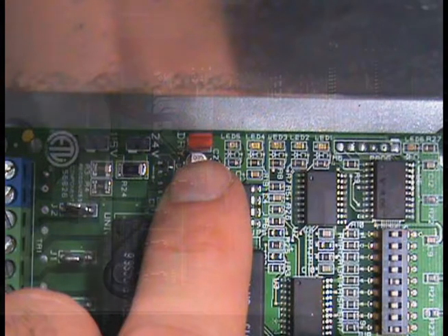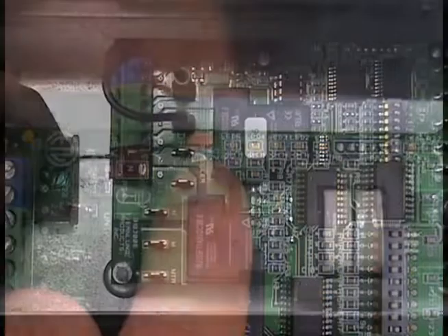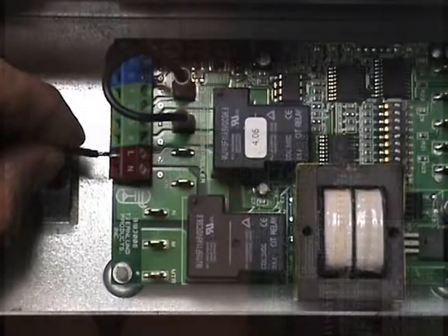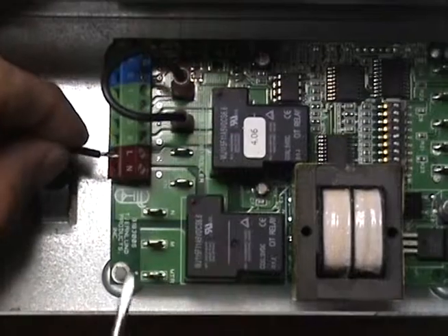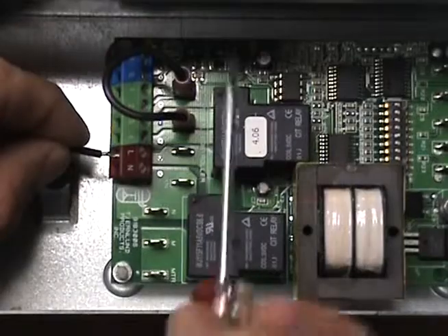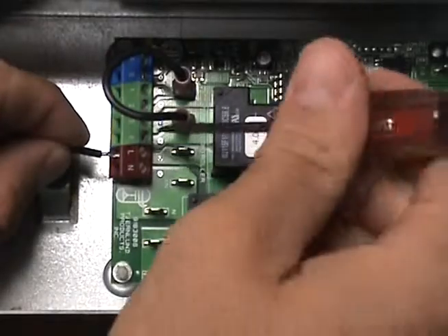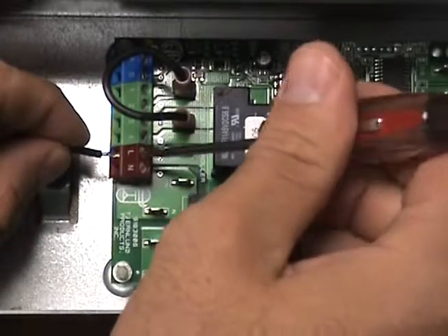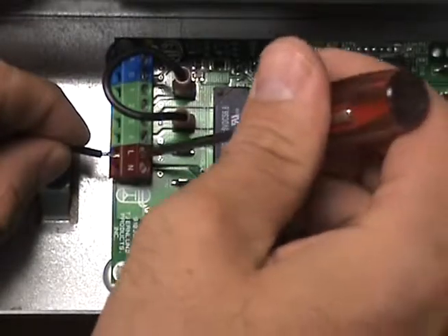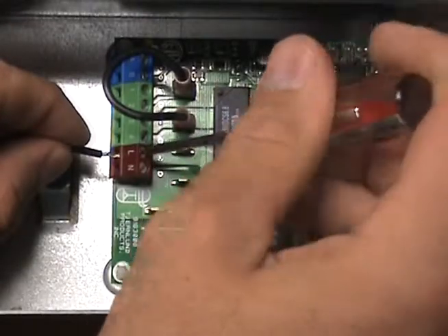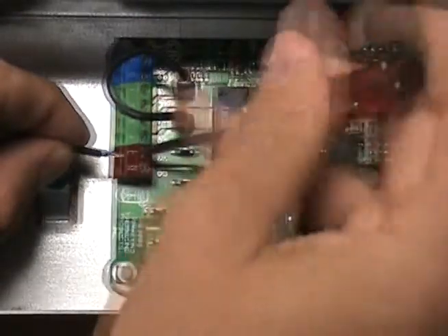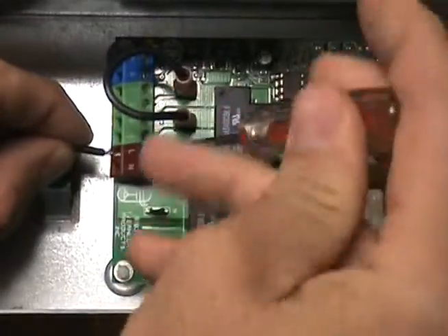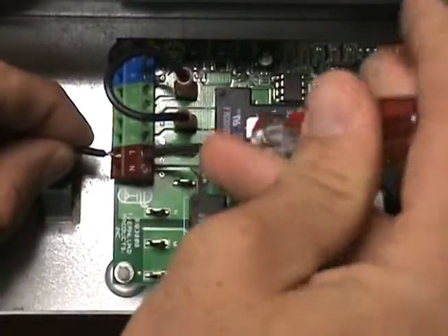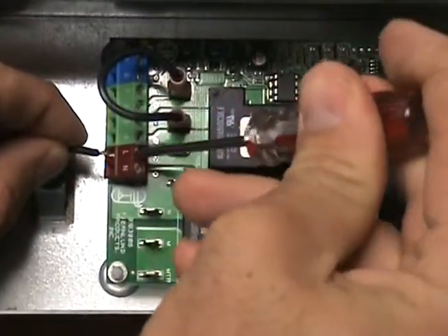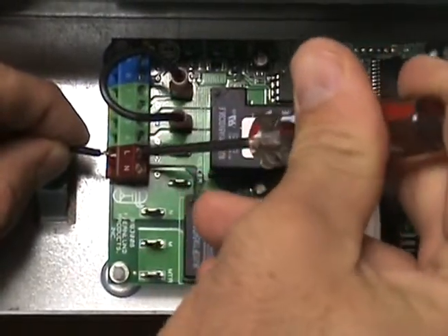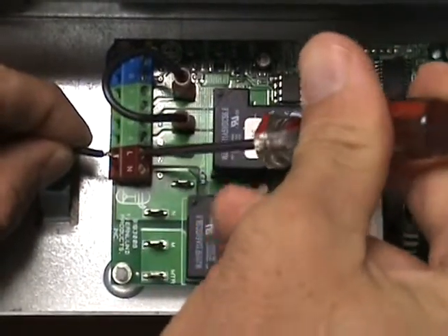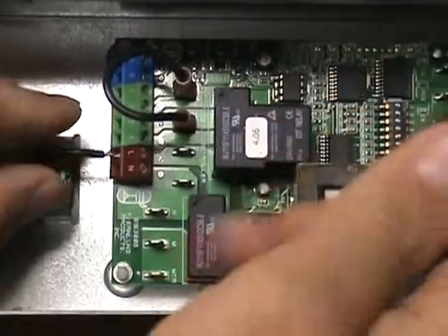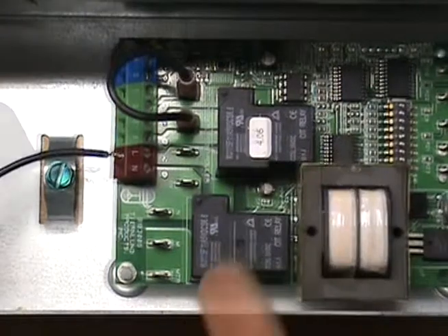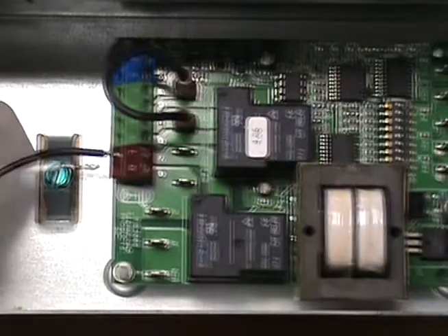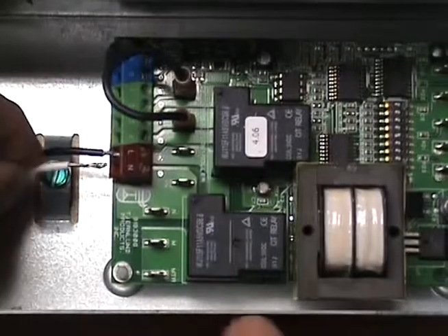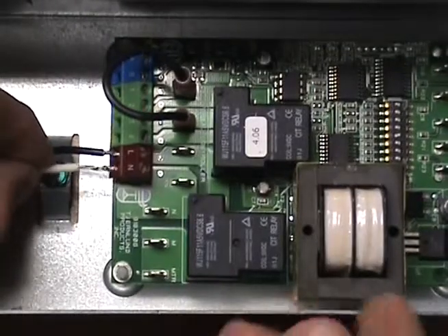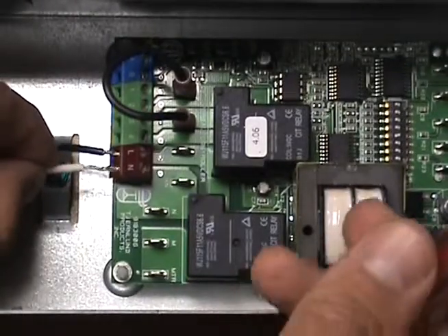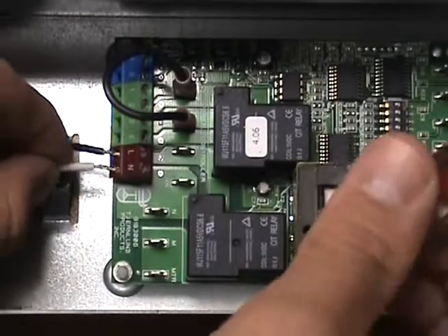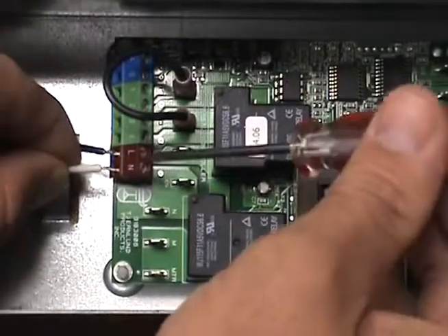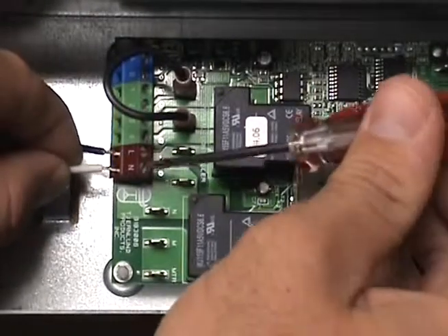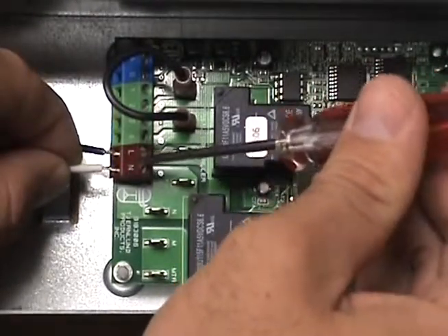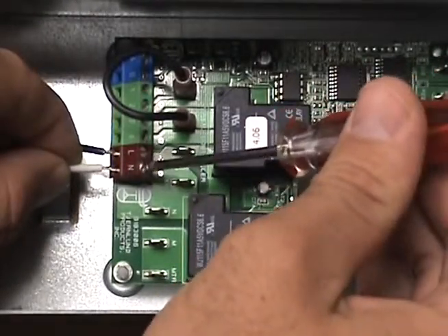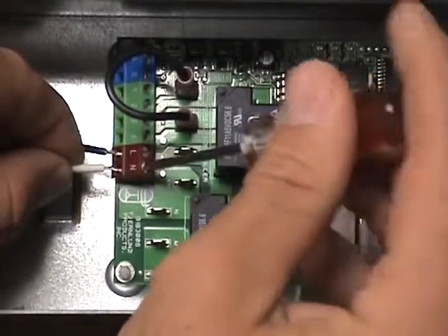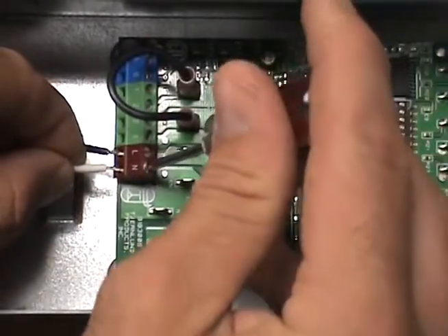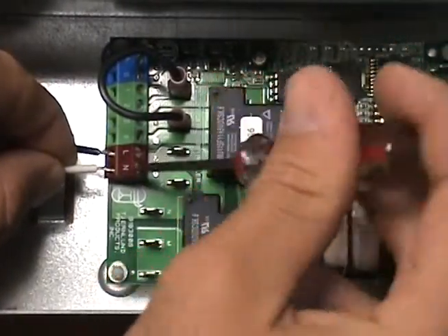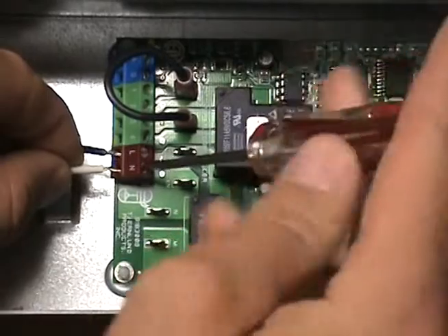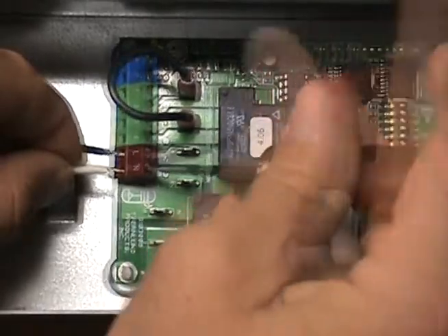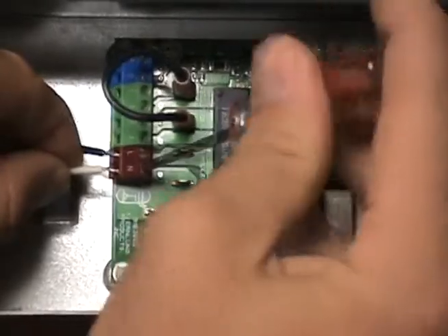Finally, connect the 115 volt power supply voltage to the L and N terminals on the UC1. It is important to note that the installer must supply overload and disconnect protection.